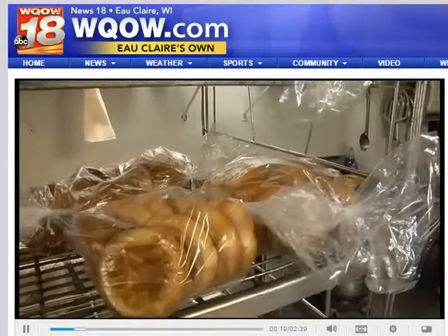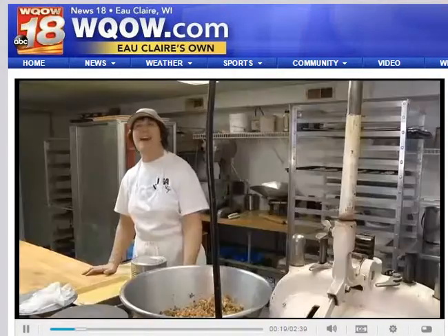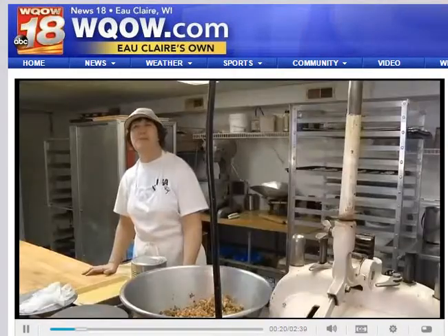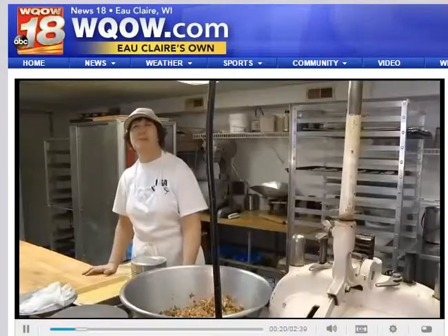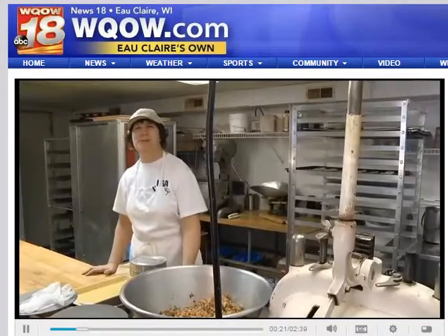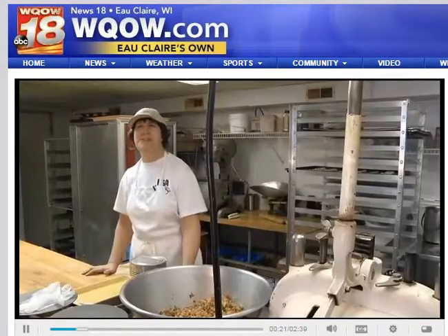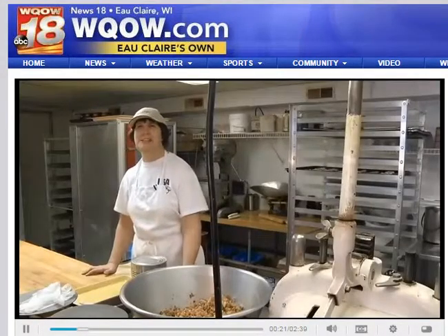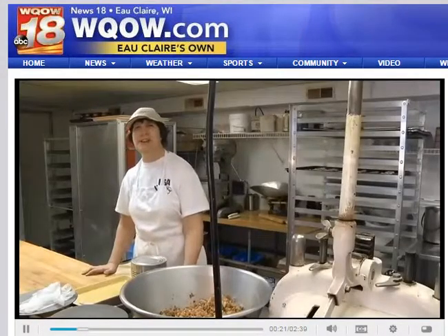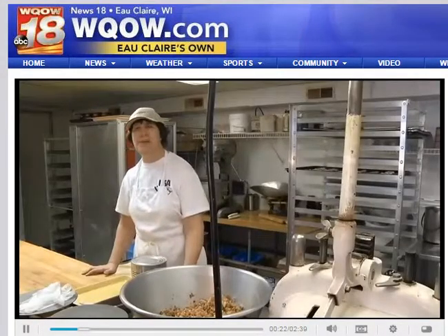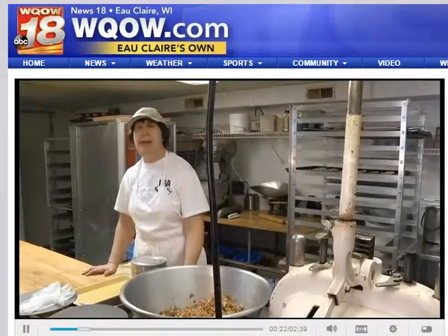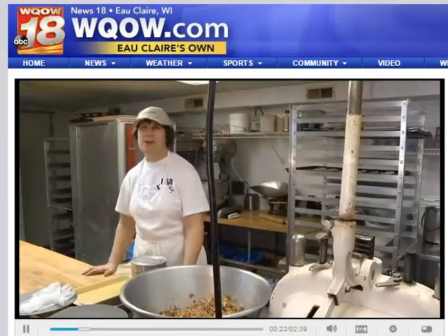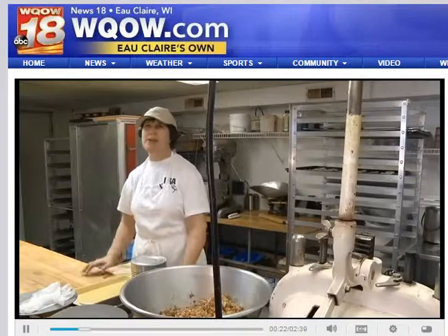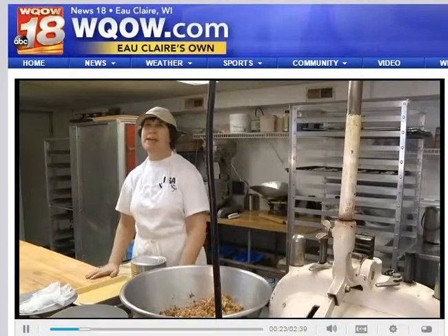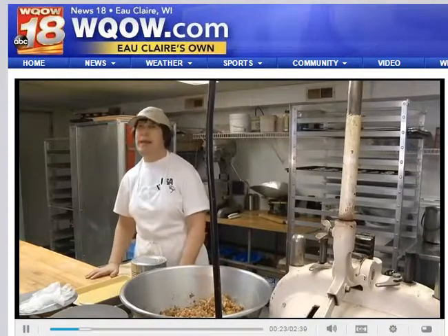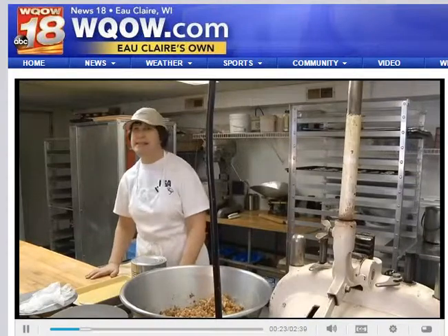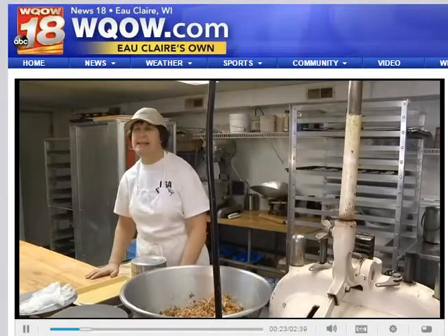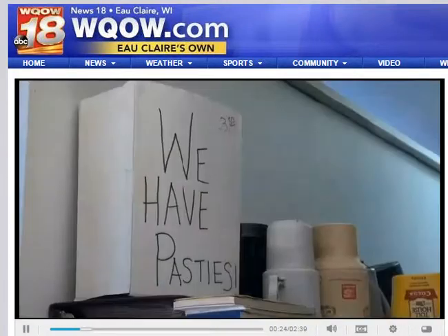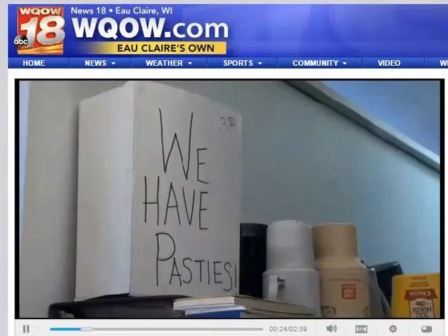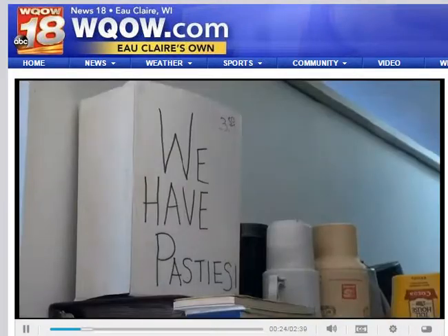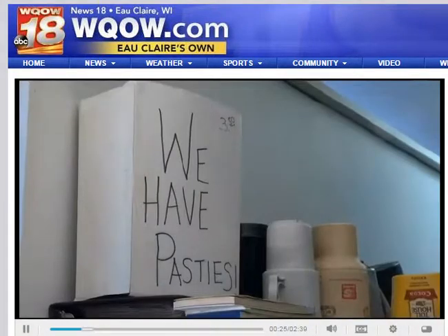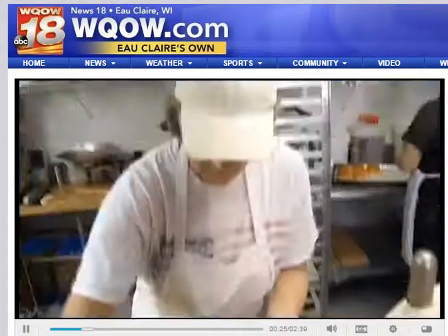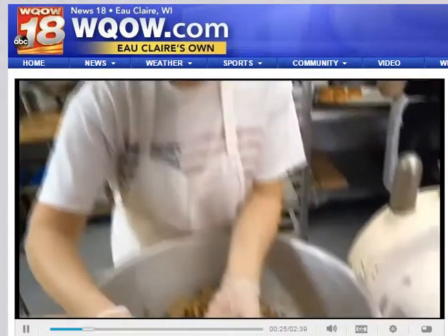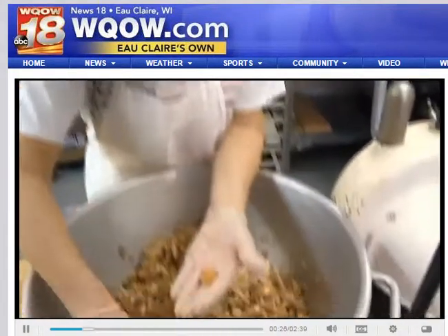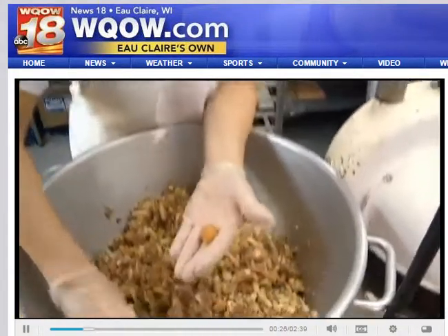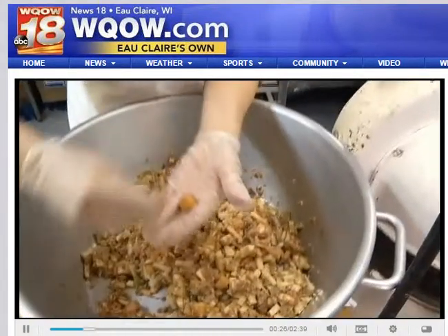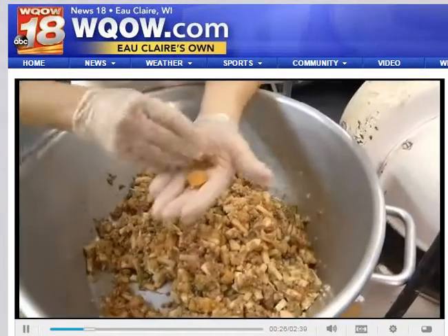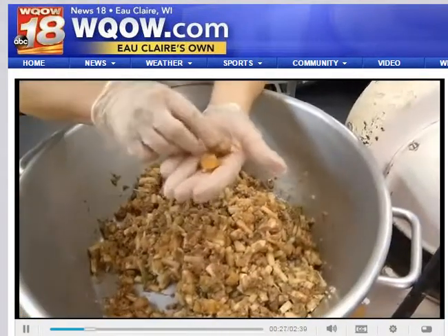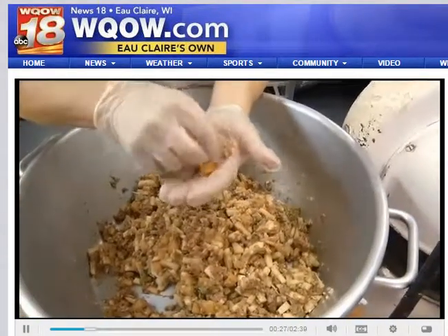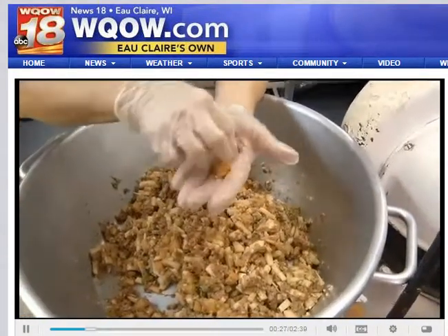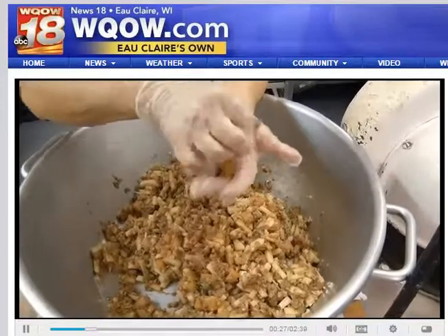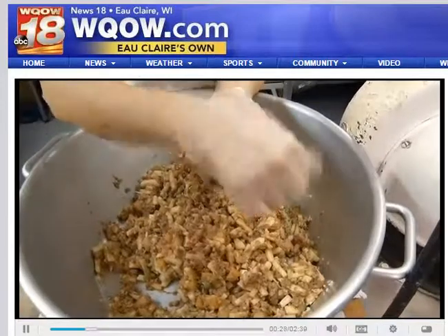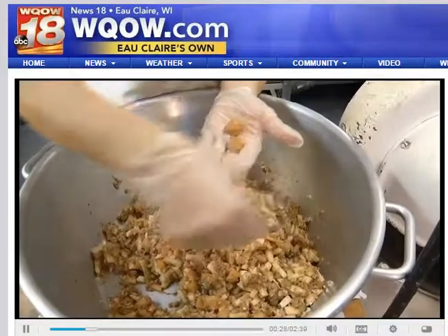Hi, I'm Sue from Sue's Deluxe Bake Shop and we're going to be making pasties today, which is a meat pie. It has hamburger, potato, celery, onion, and gravy in it.